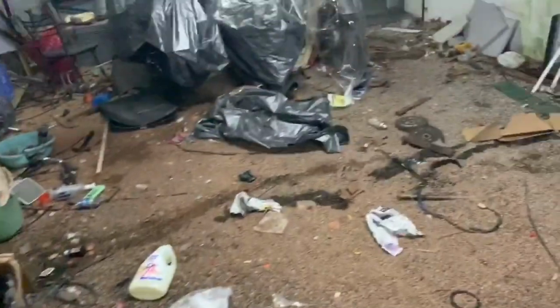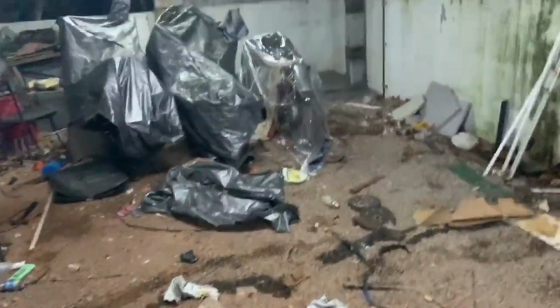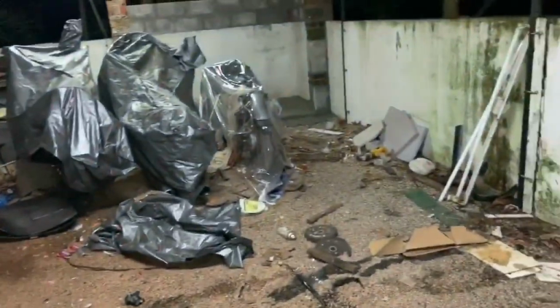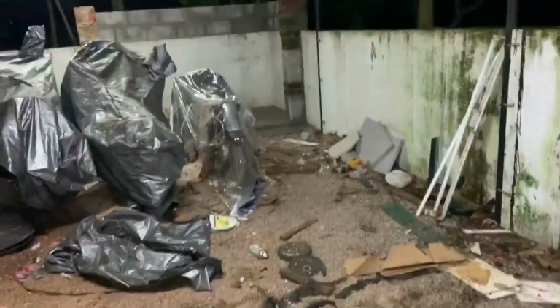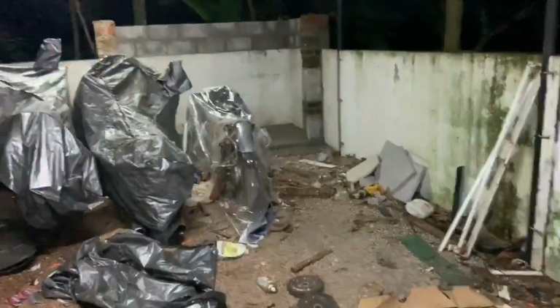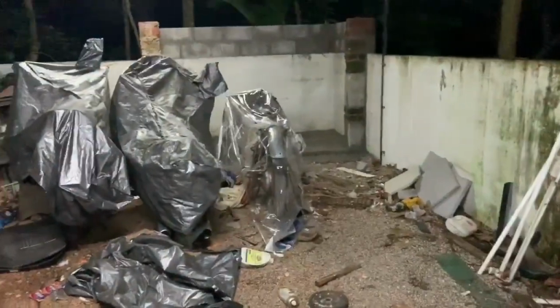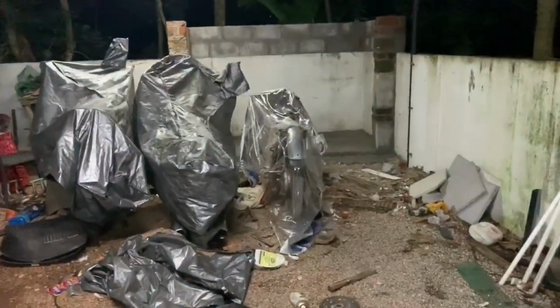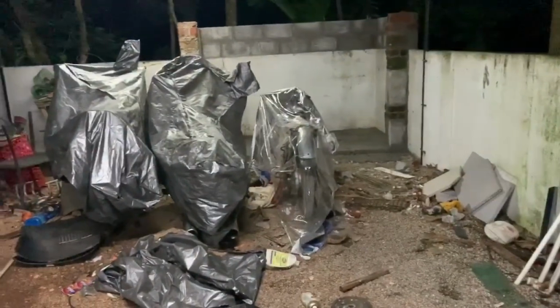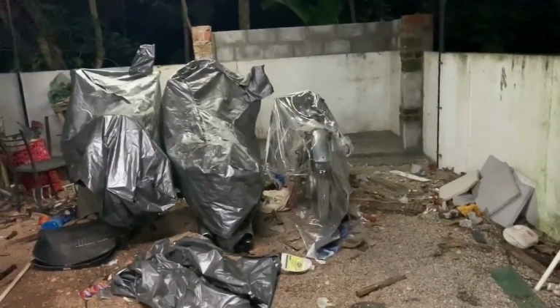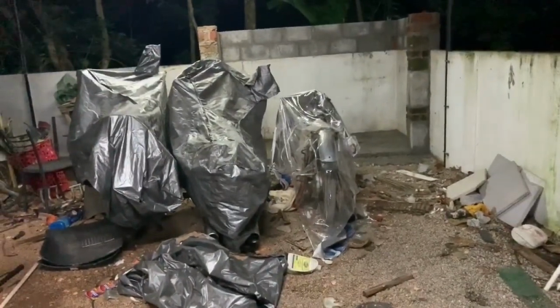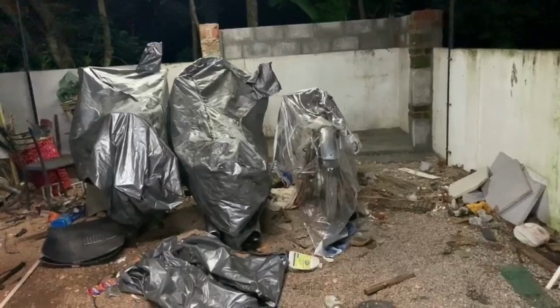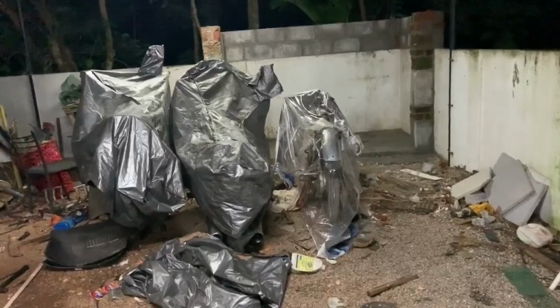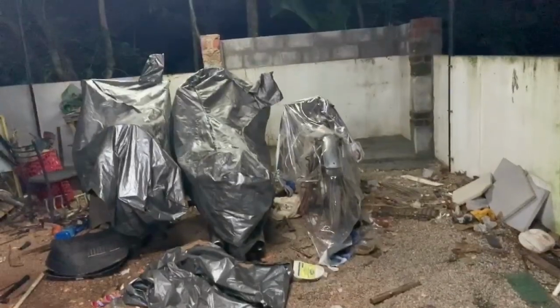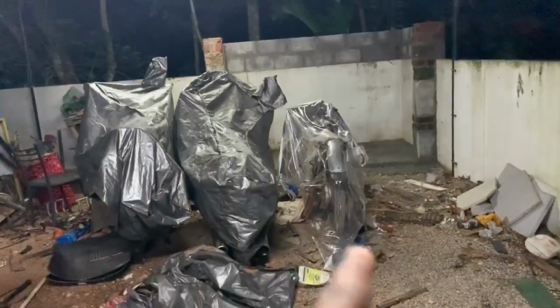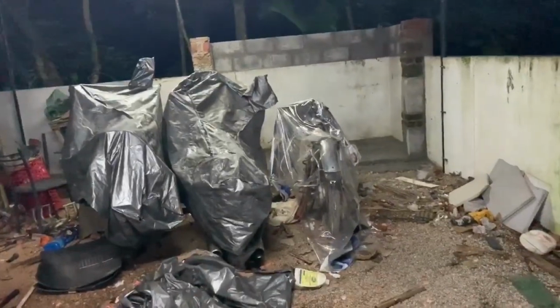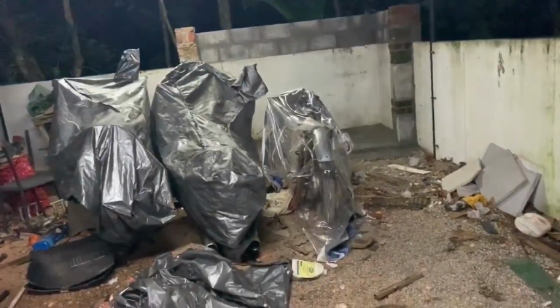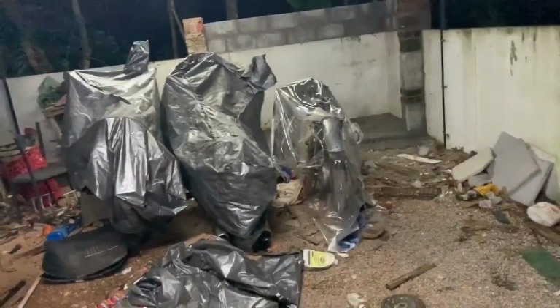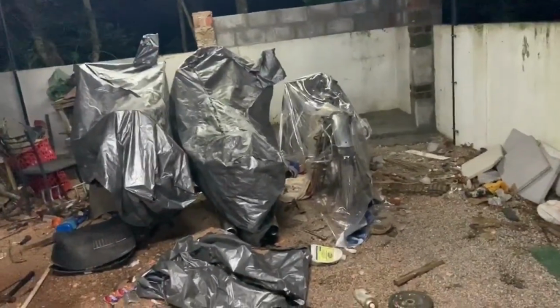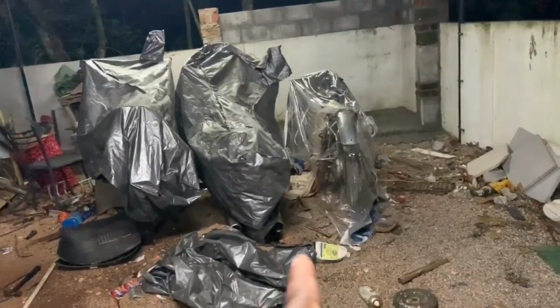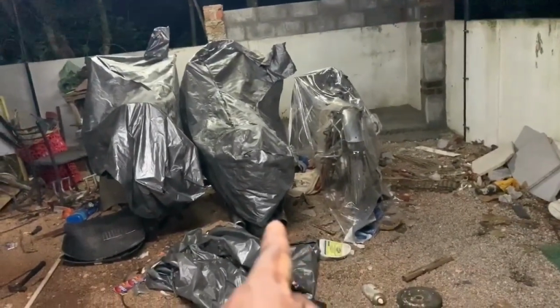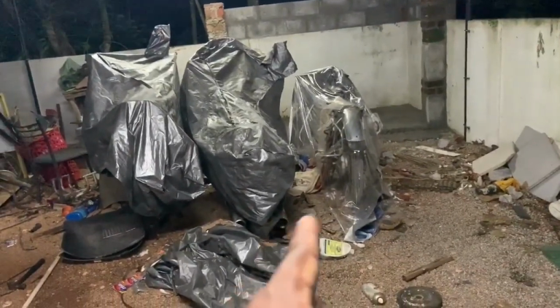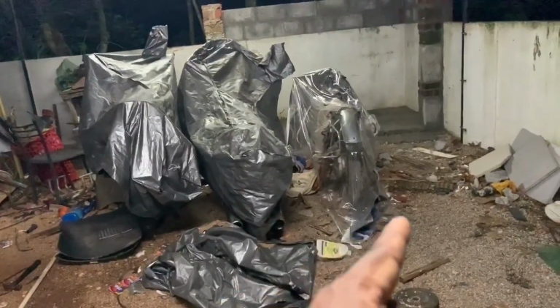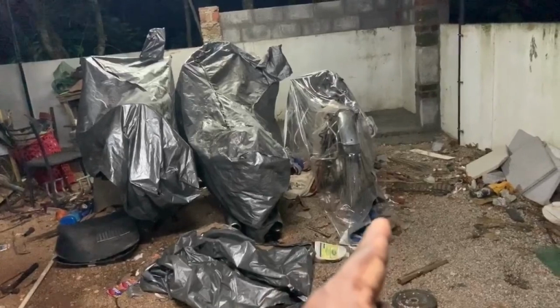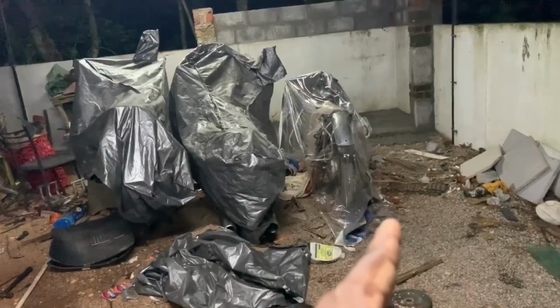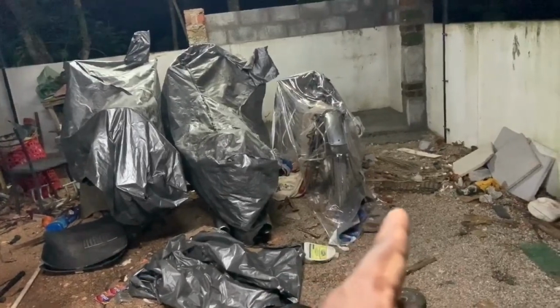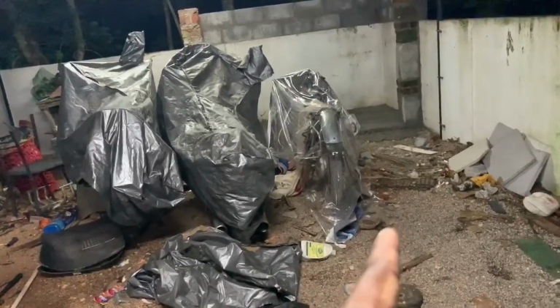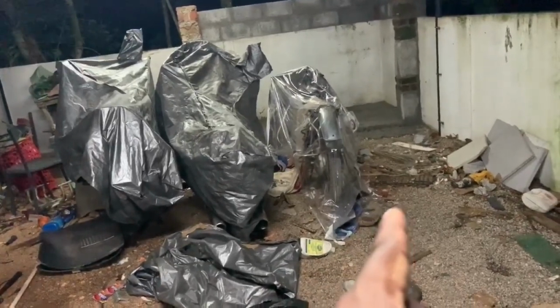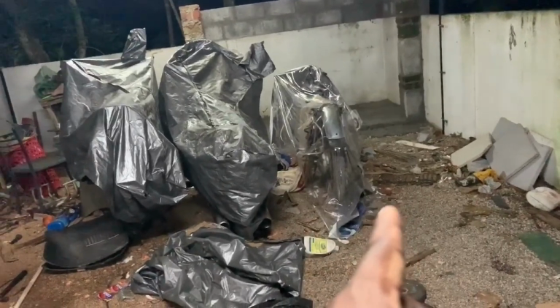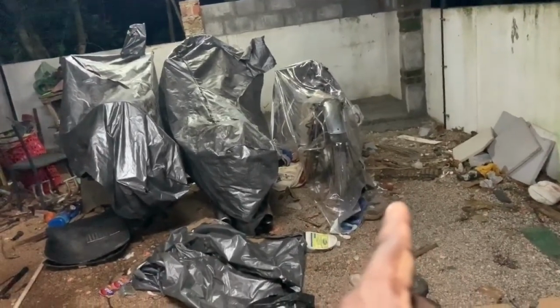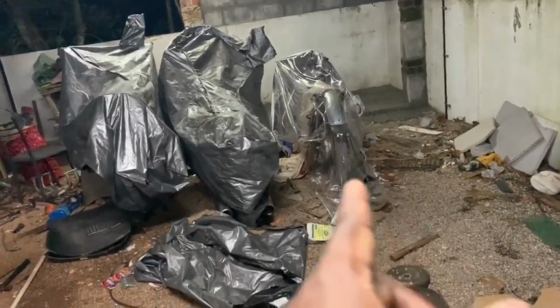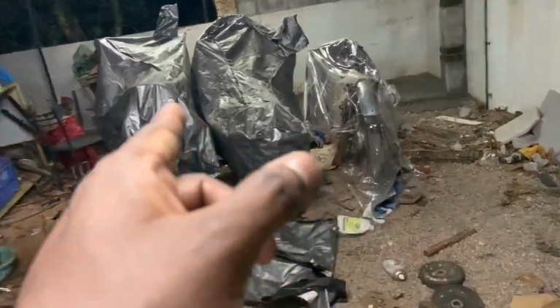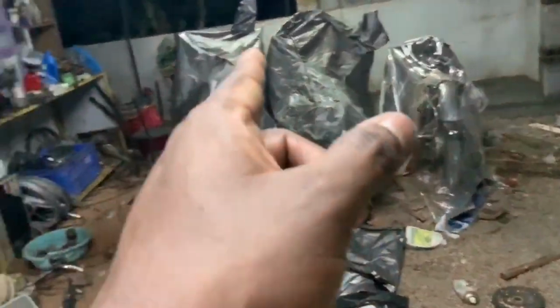We have some construction happening here — this is going to be the new doghouse. Those are the three bikes: in the middle is the RD 350, that's the RX135 which is going to go into restoration after this one, and that is the Shogun.